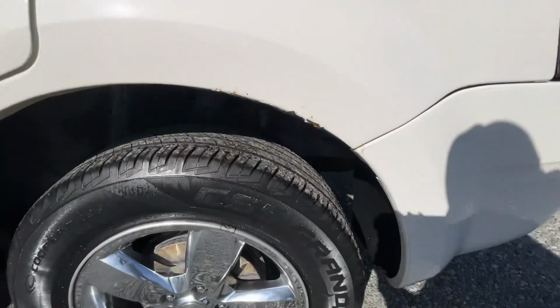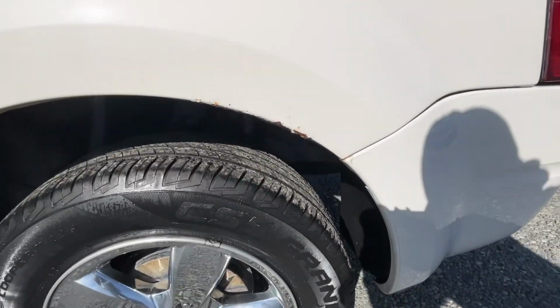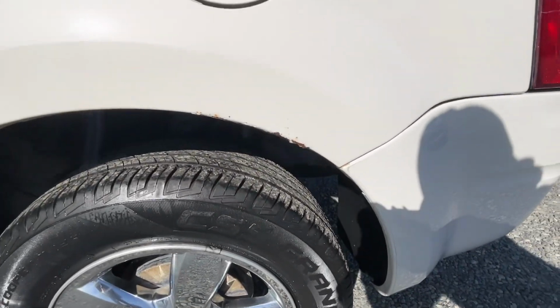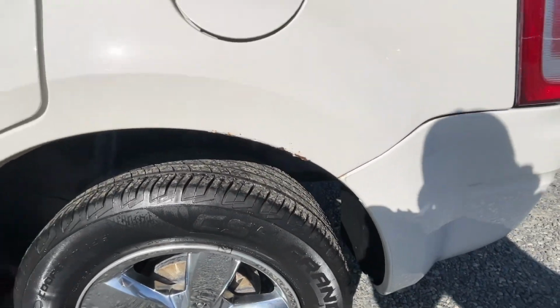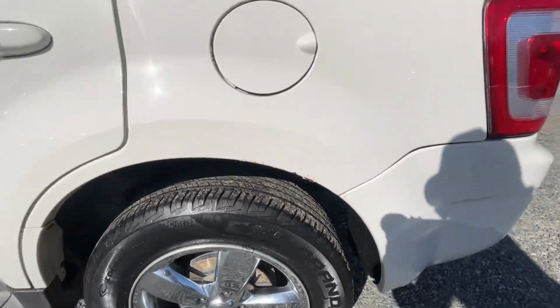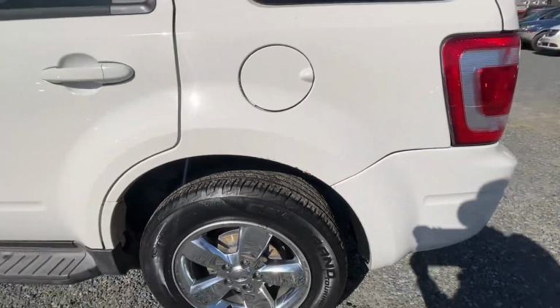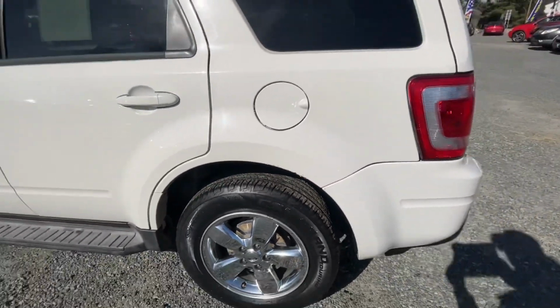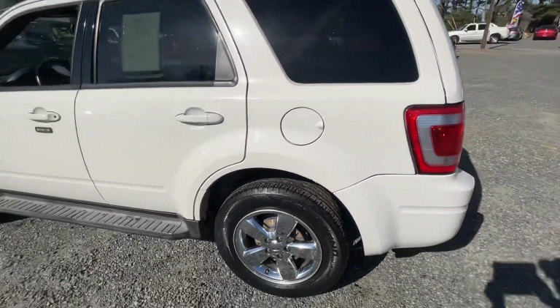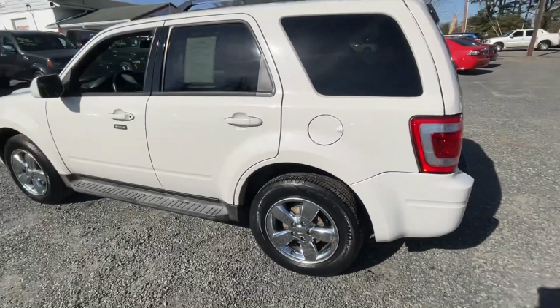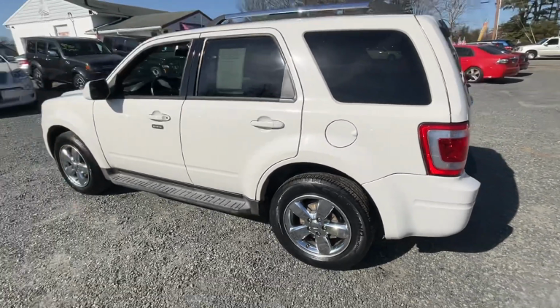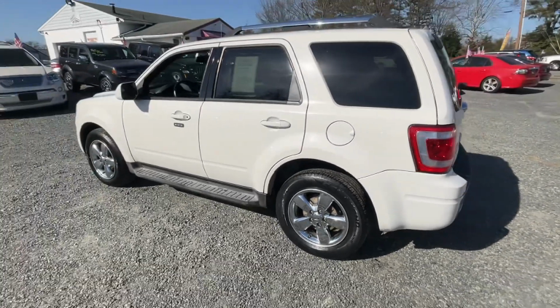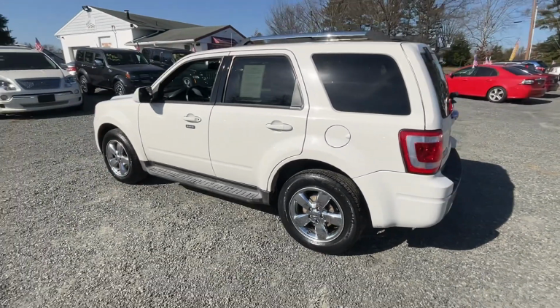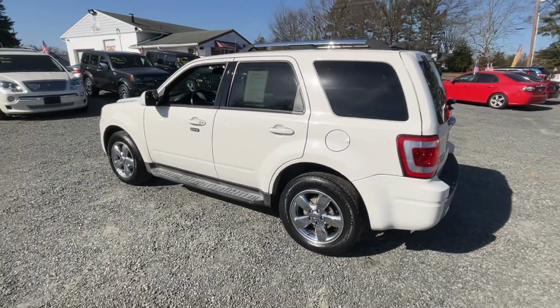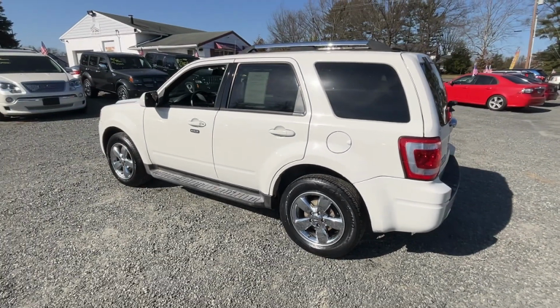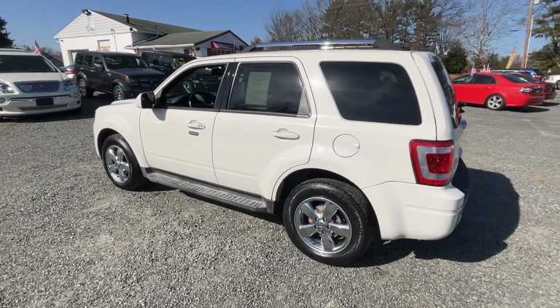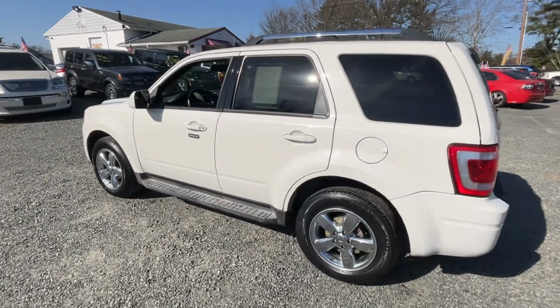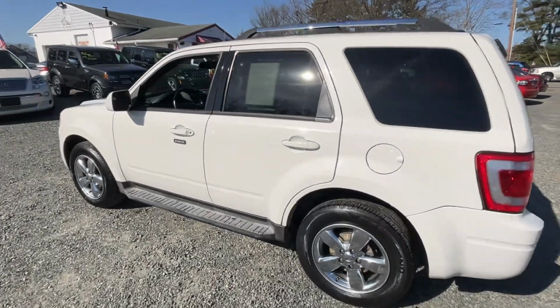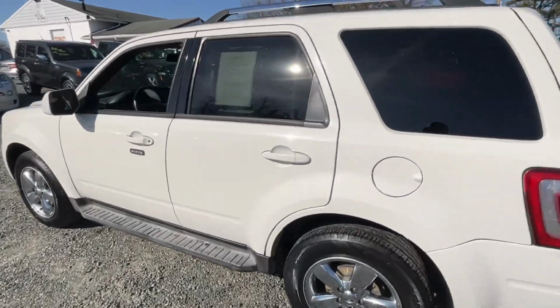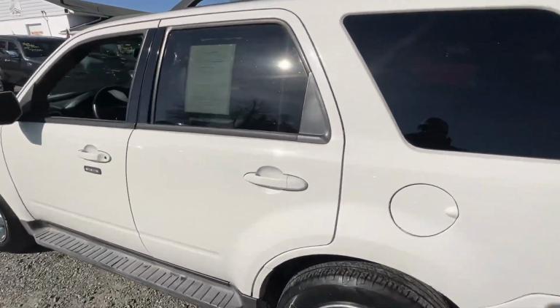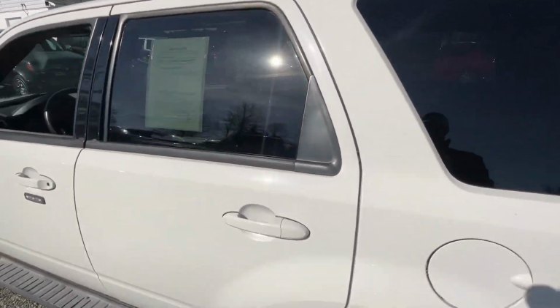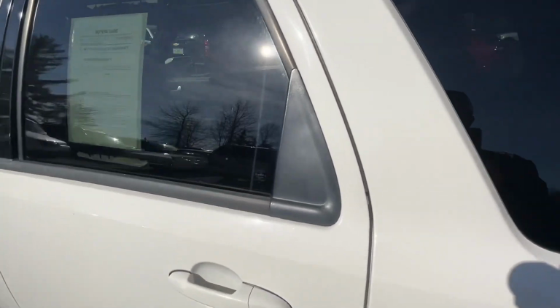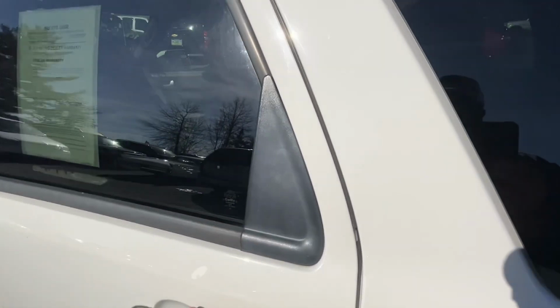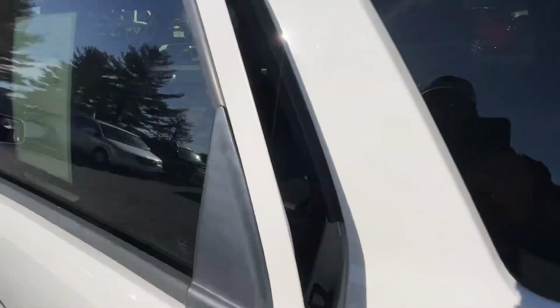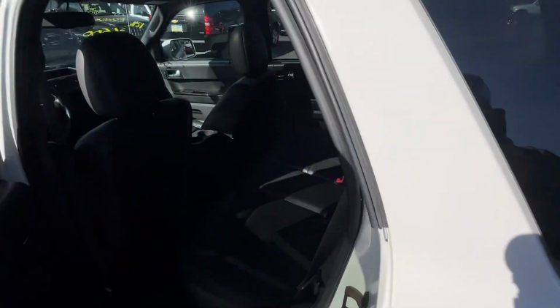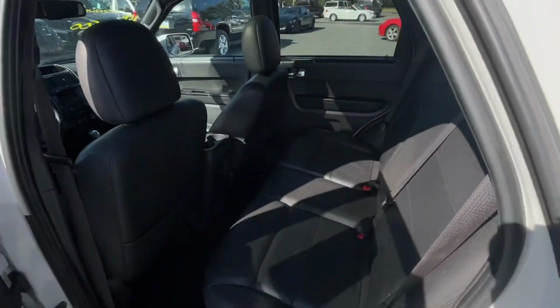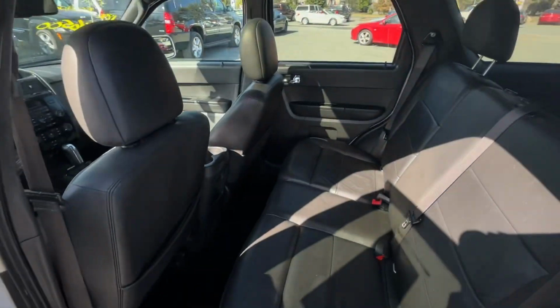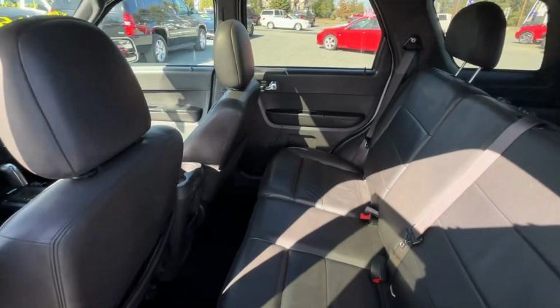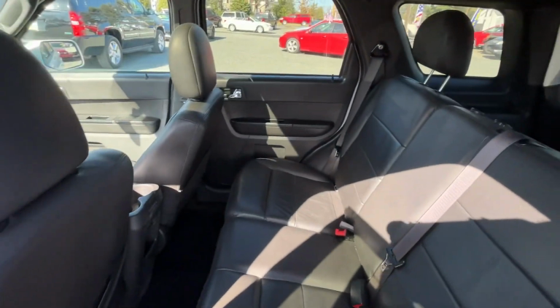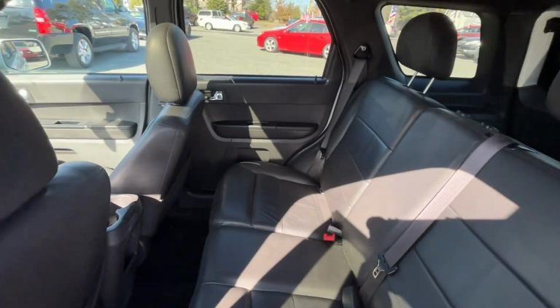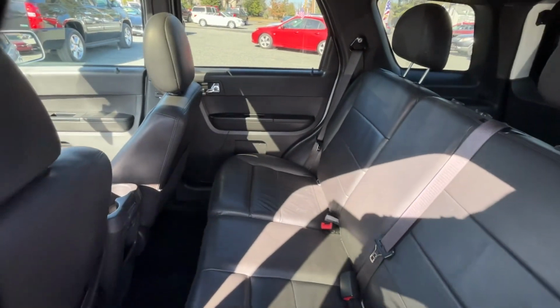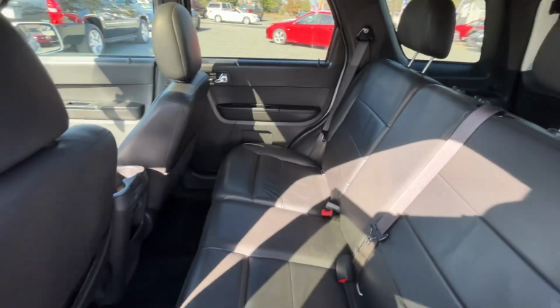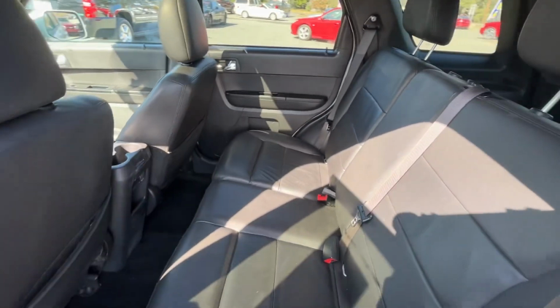Again, a little spot there on the fender — super common on these. But the rest of the body is really, really straight and clean.